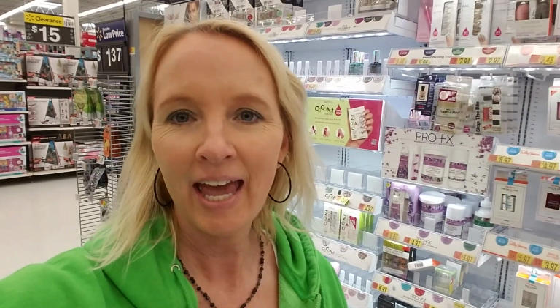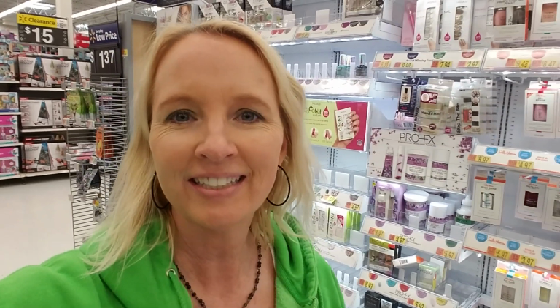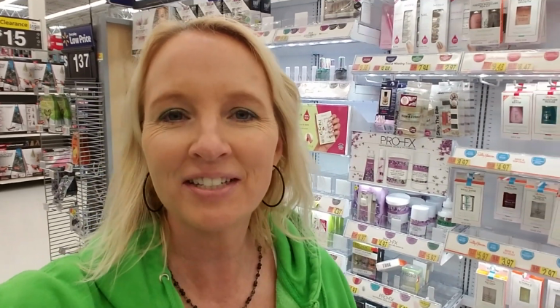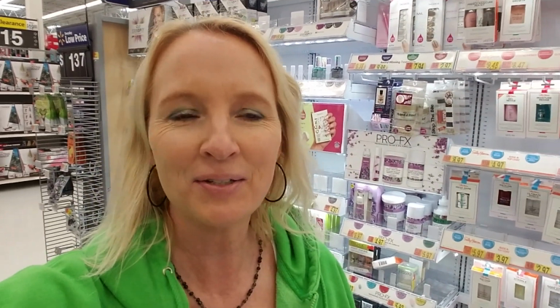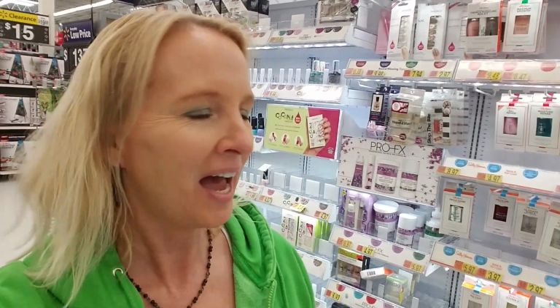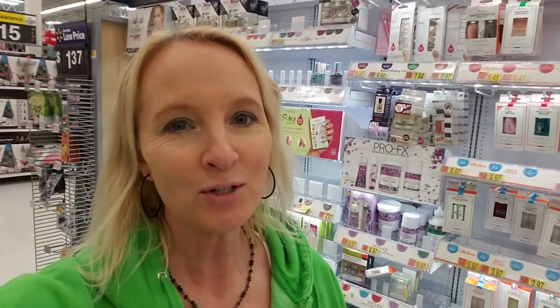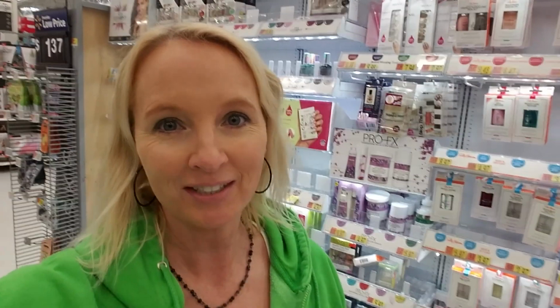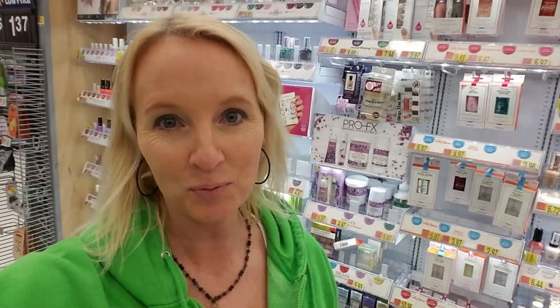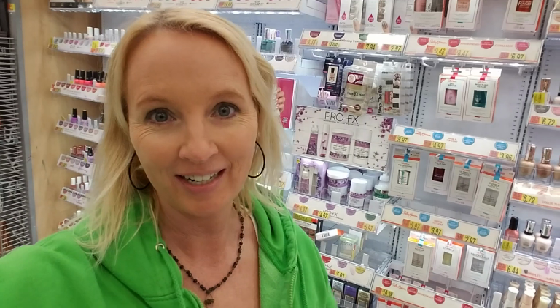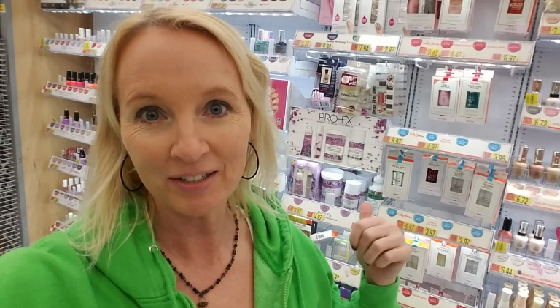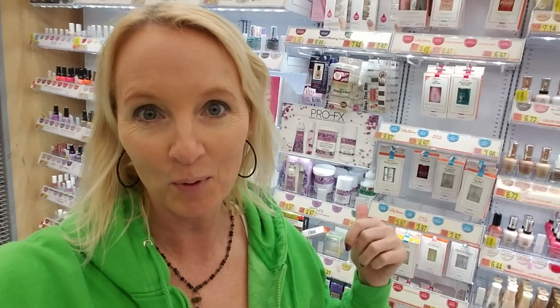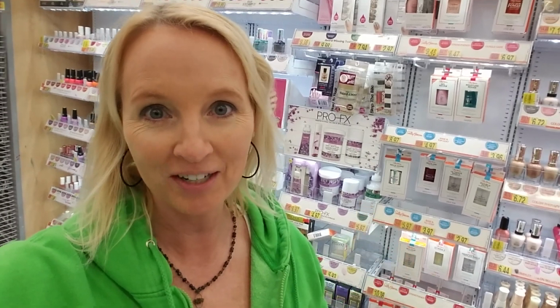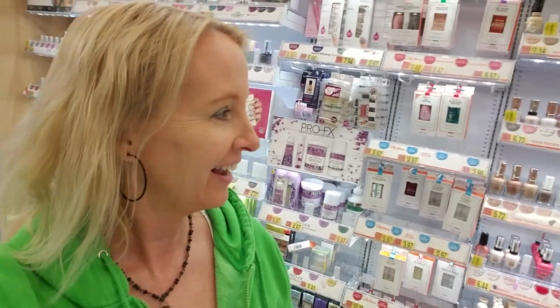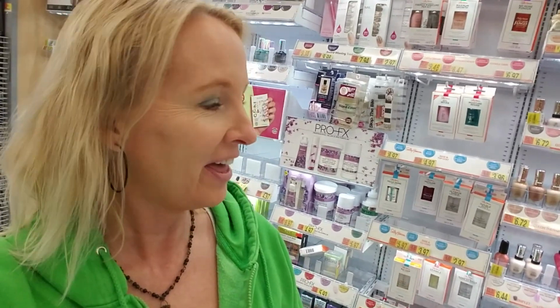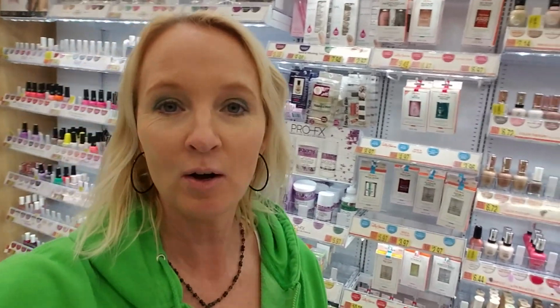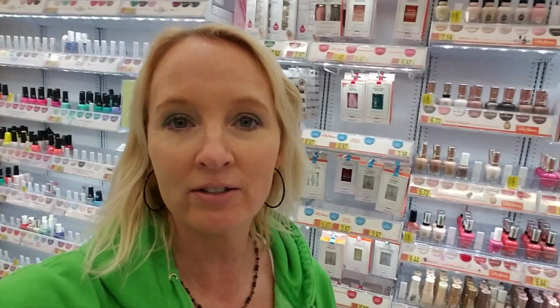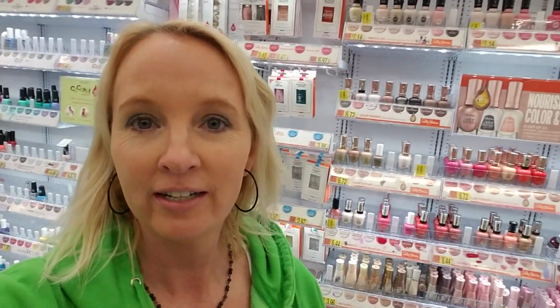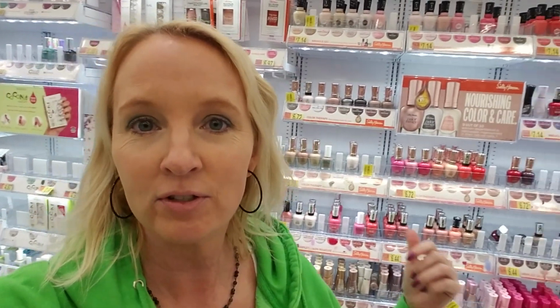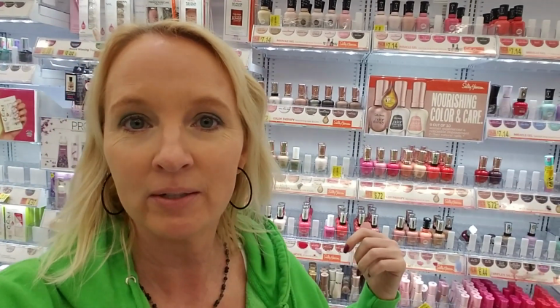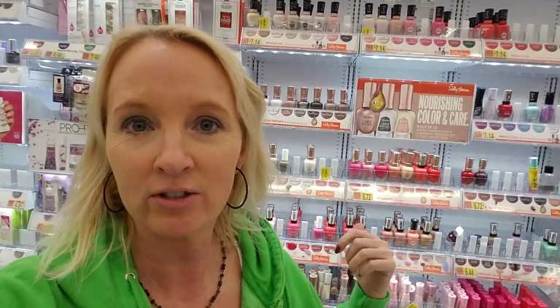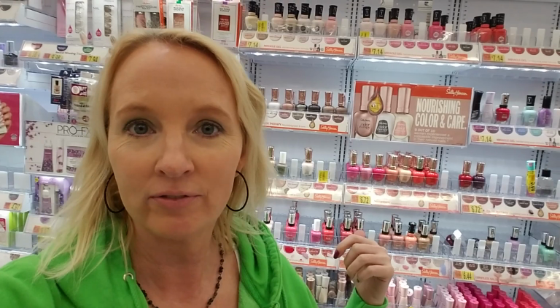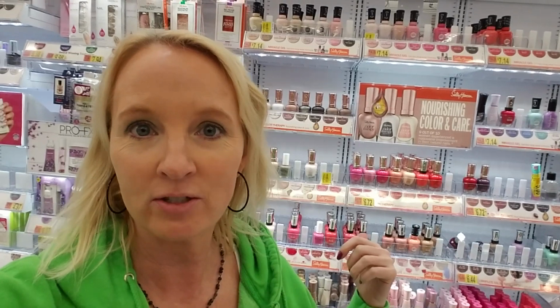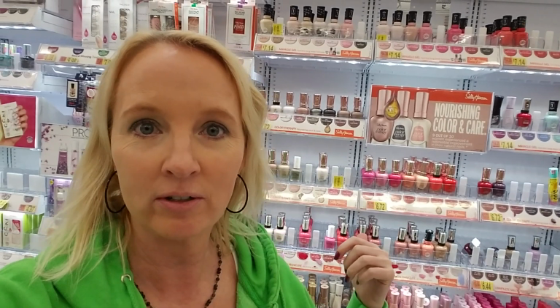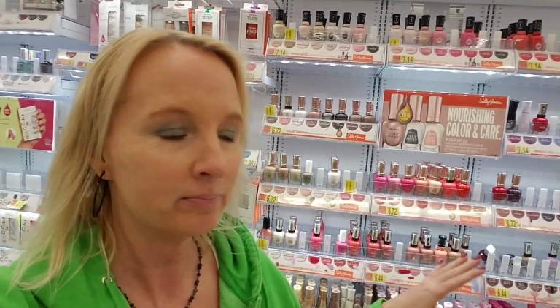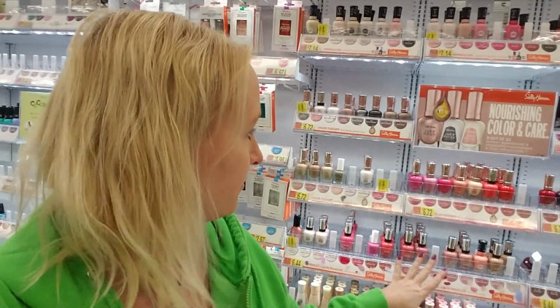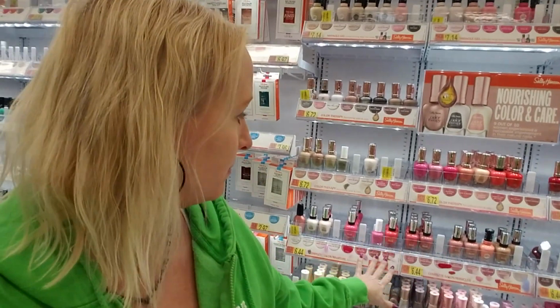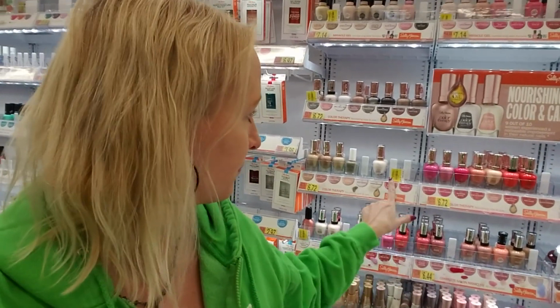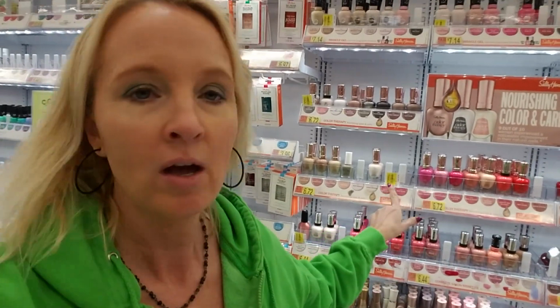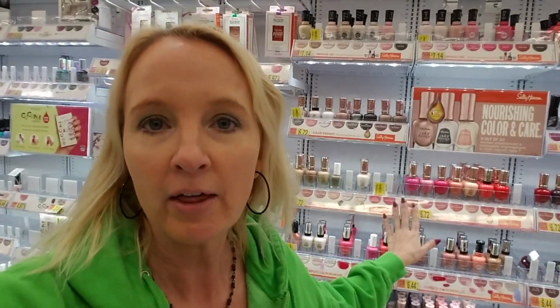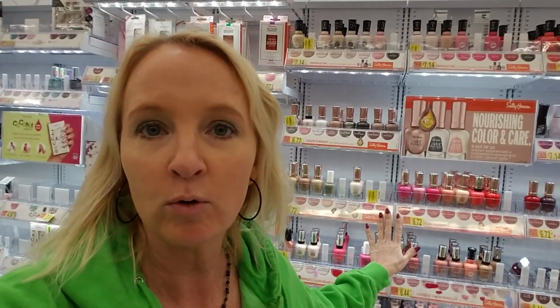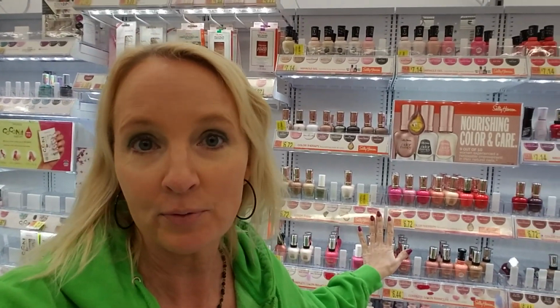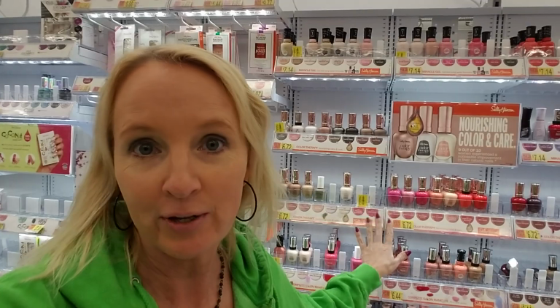Hey, it's good to see you. I've been traveling a lot this weekend, and I'm in another Walmart. This nail polish section is very empty — there are a lot of empty spaces — but I thought we could organize what we do have.